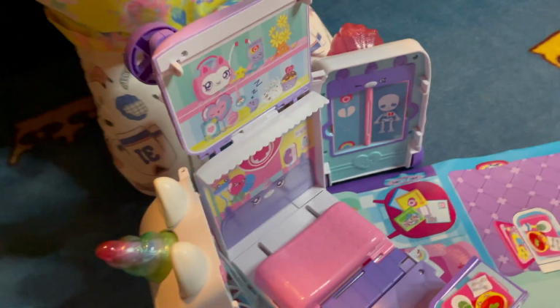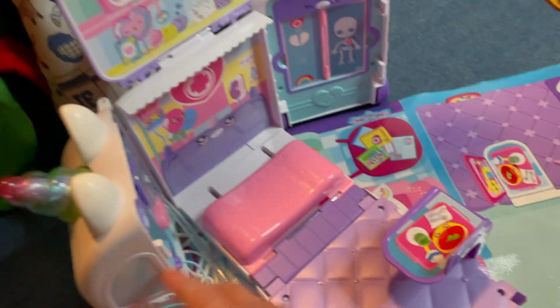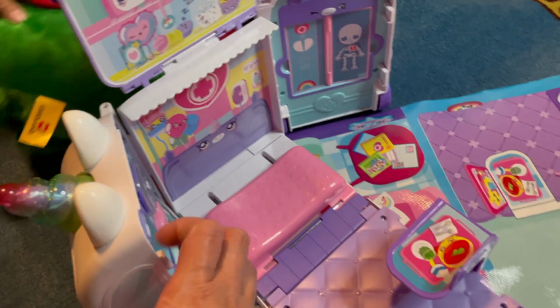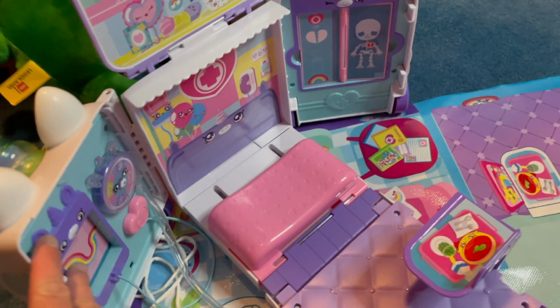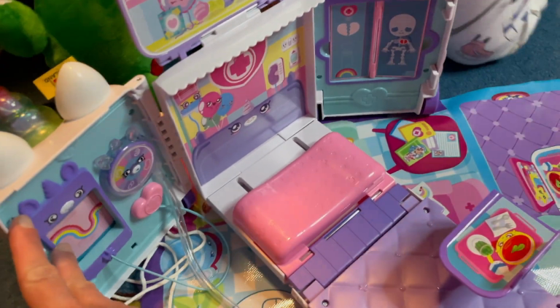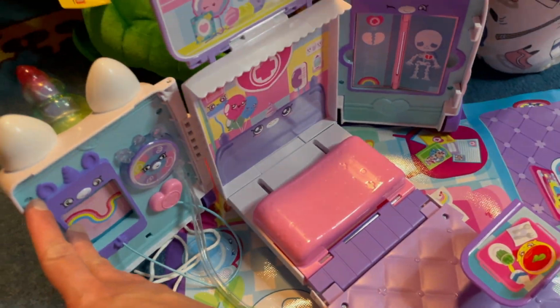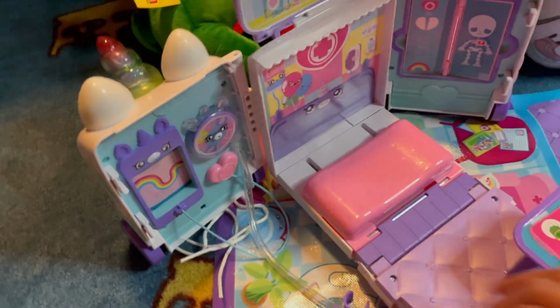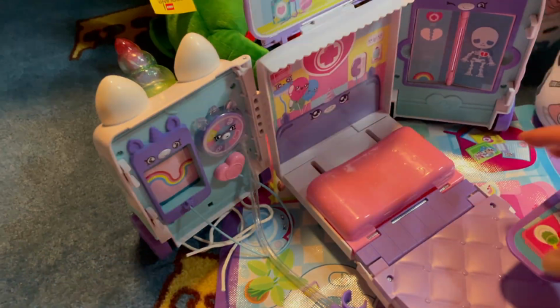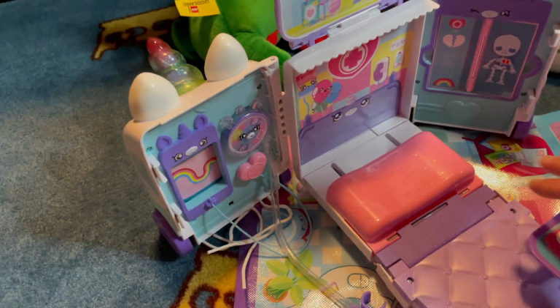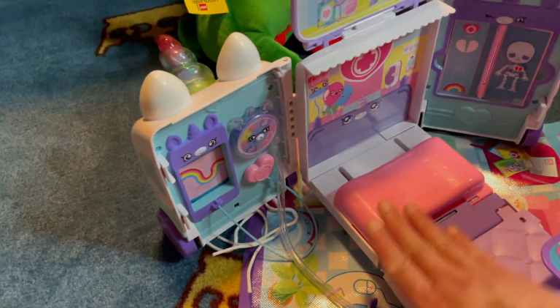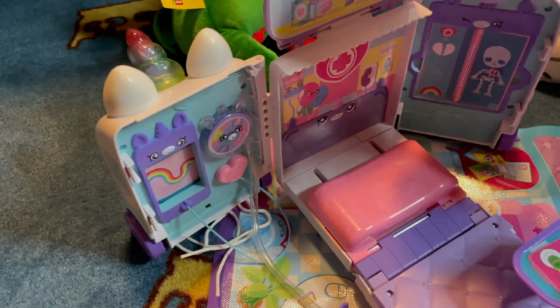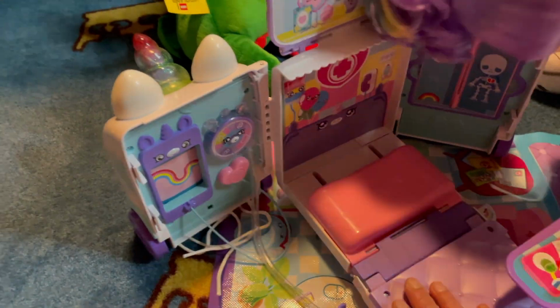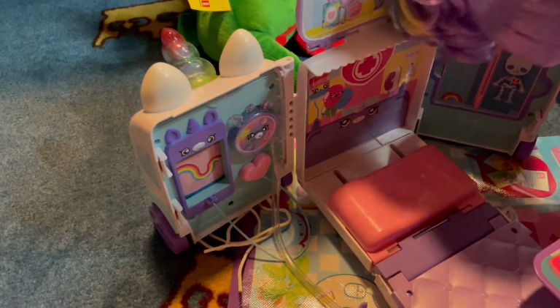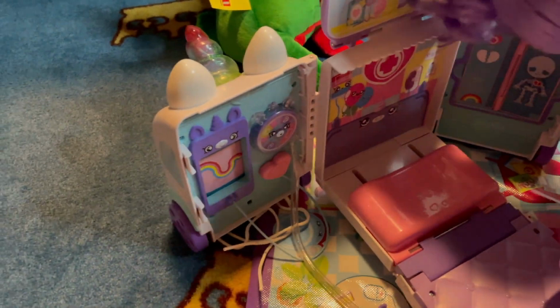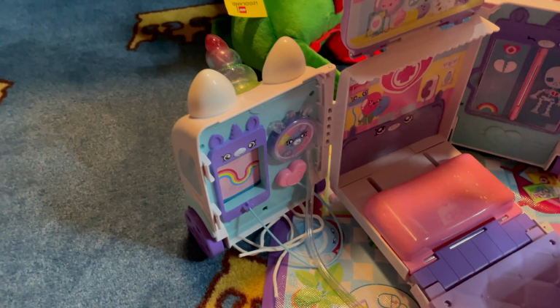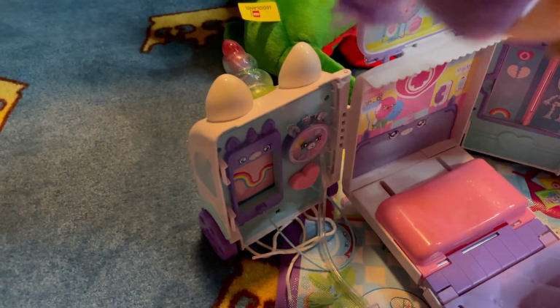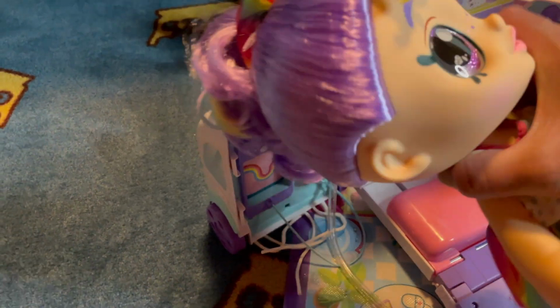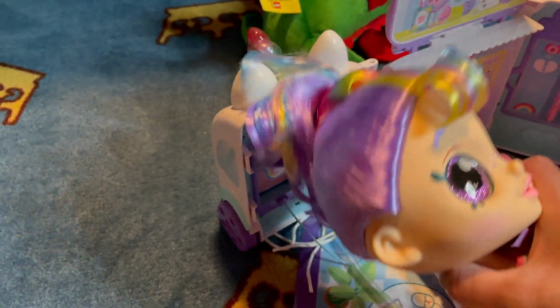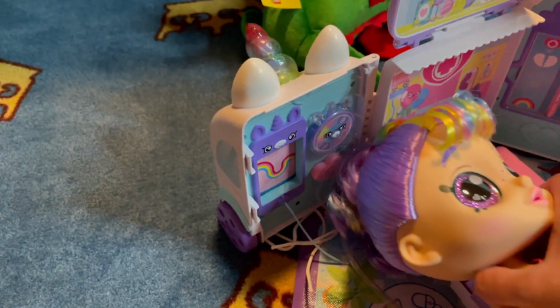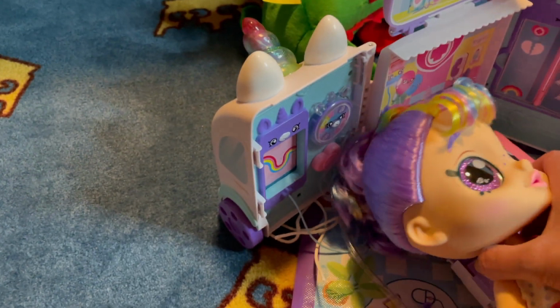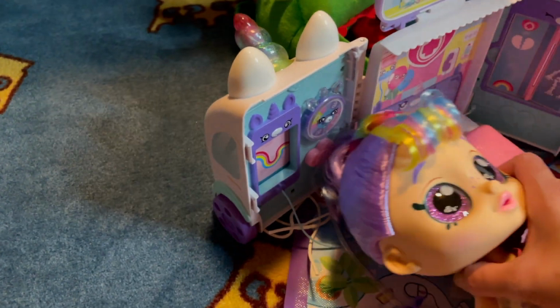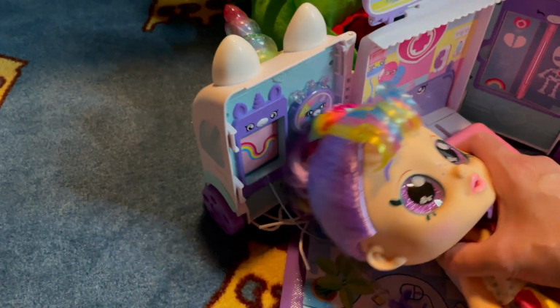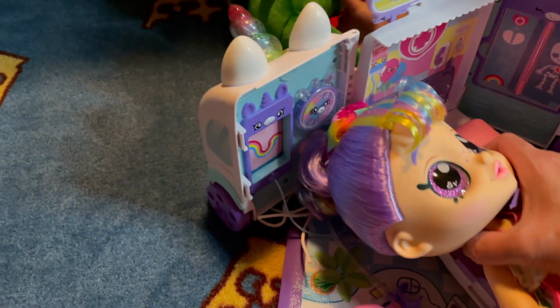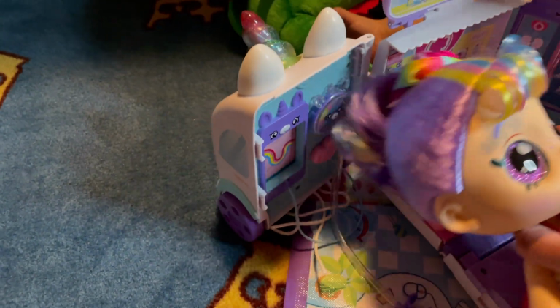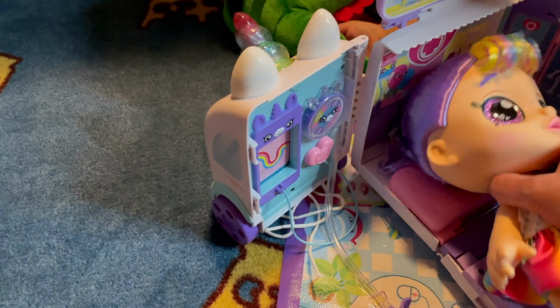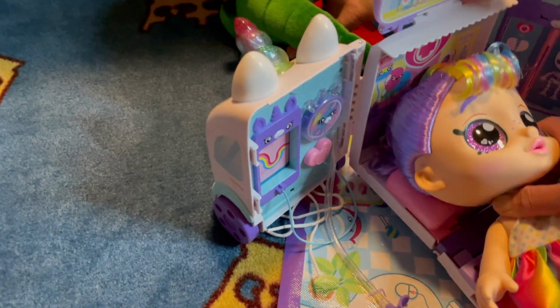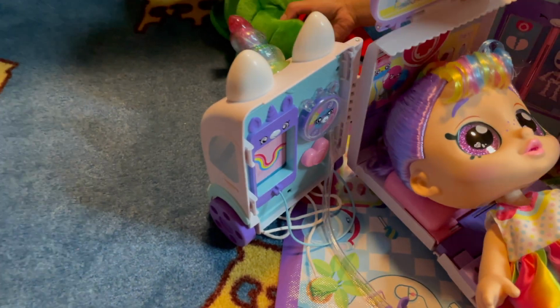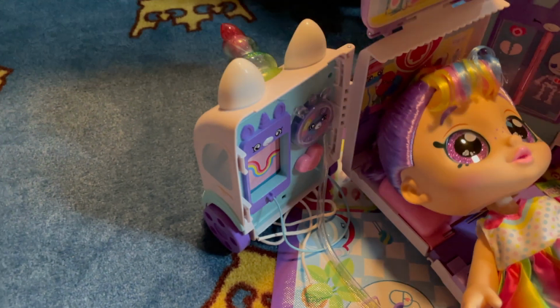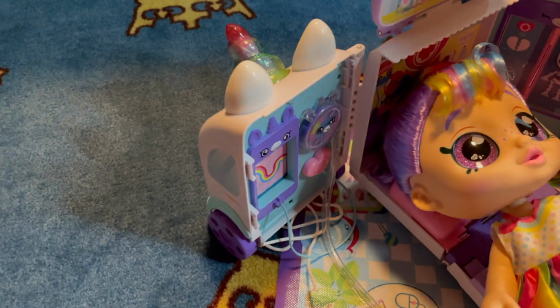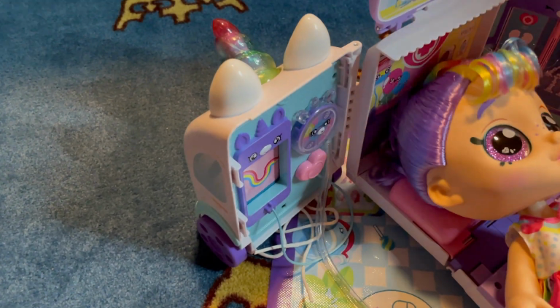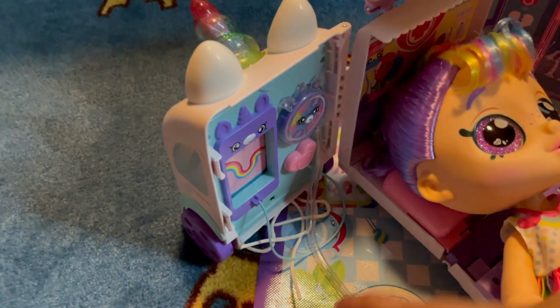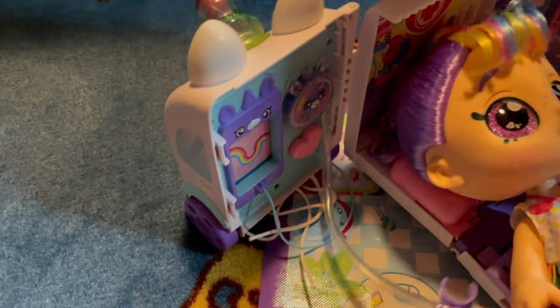So this is the inside. And this is the bed. And you are going to put Kindi Kids here. For what? You have to put here.